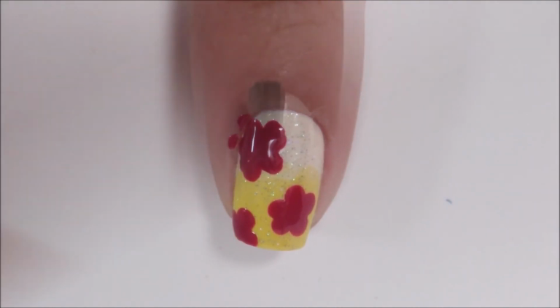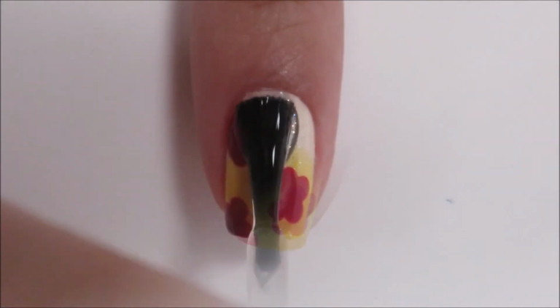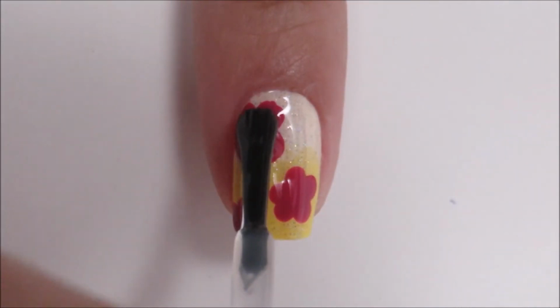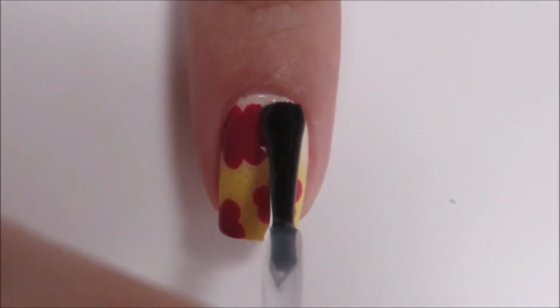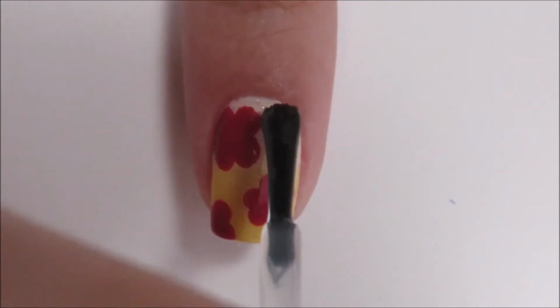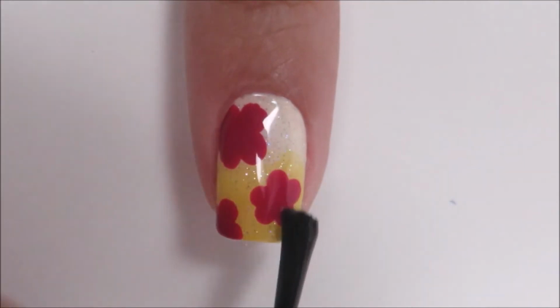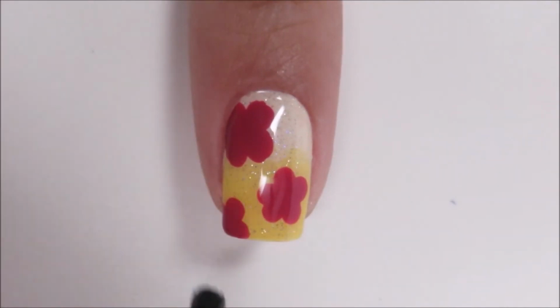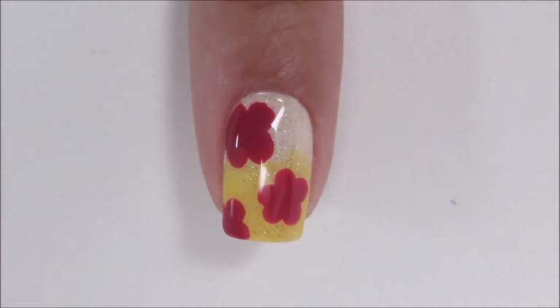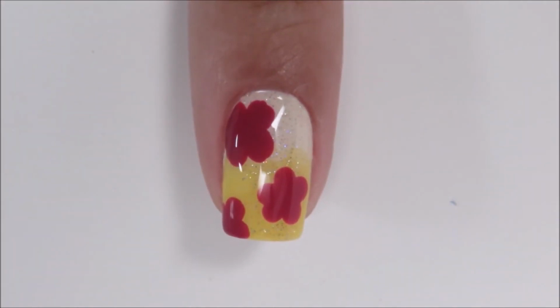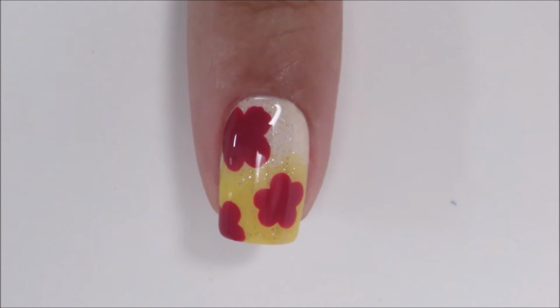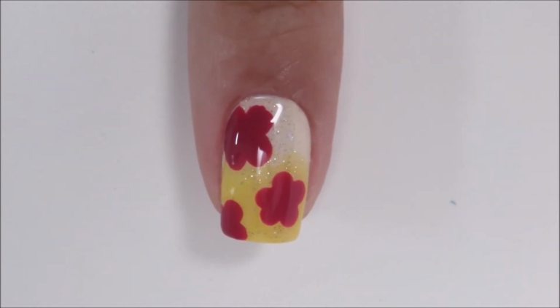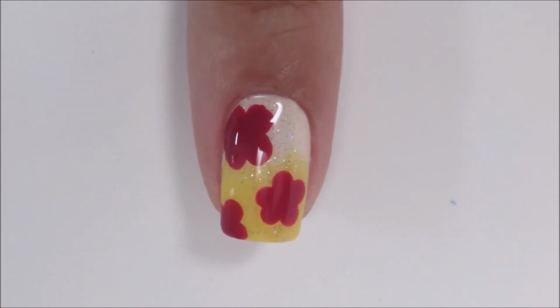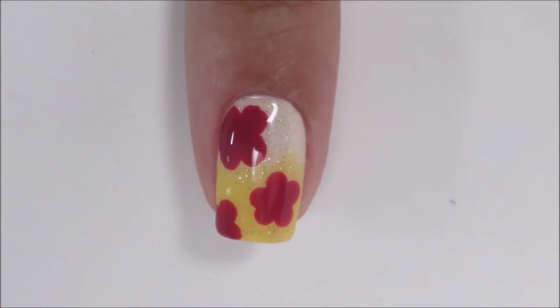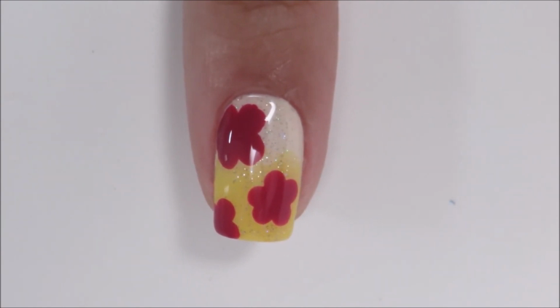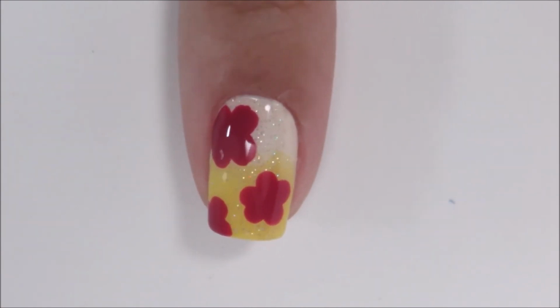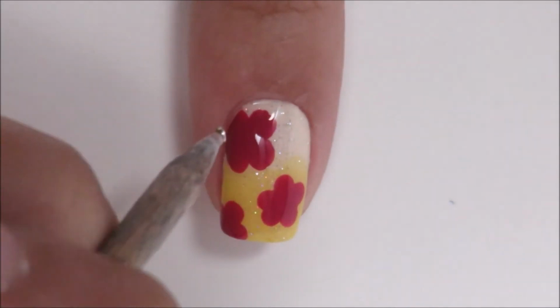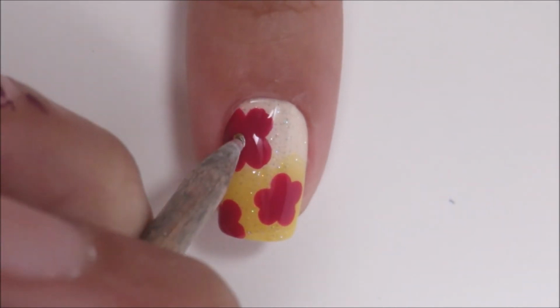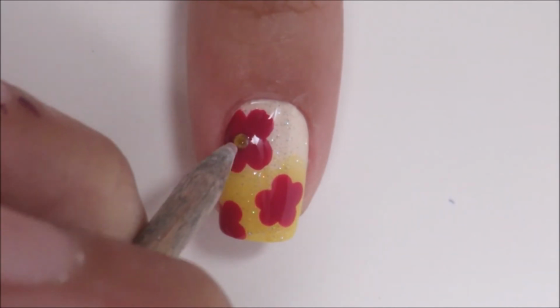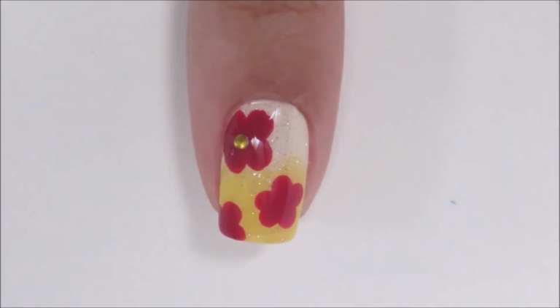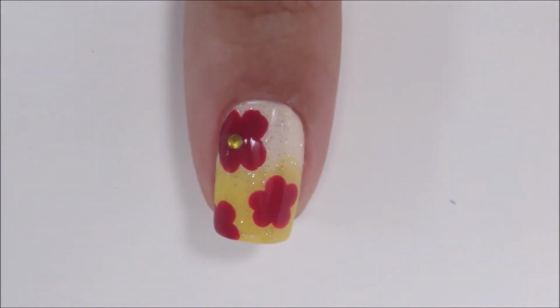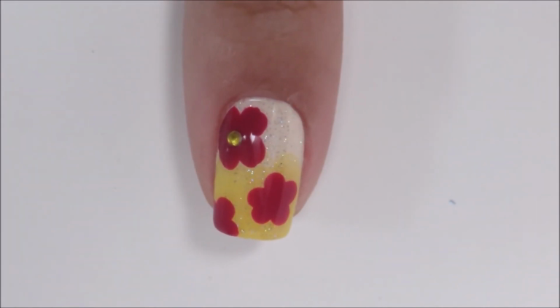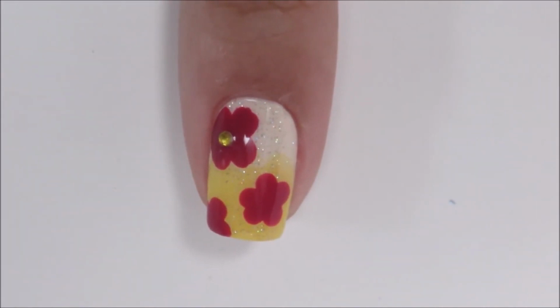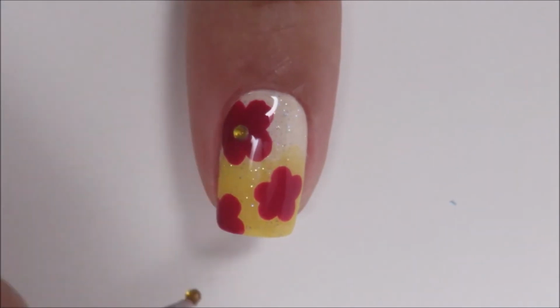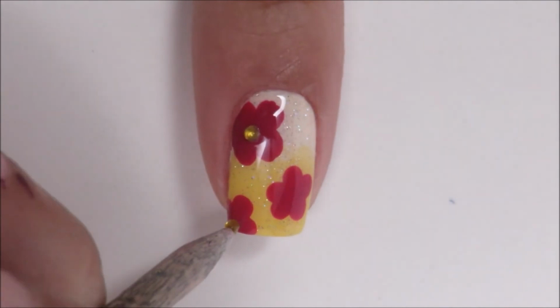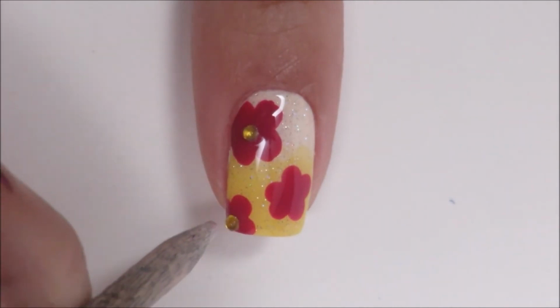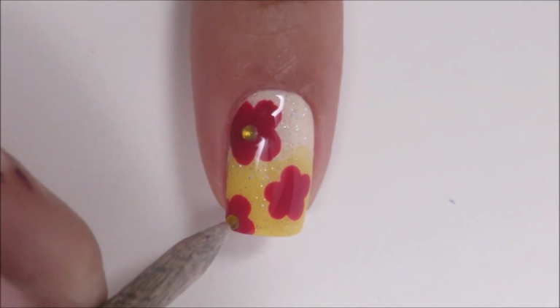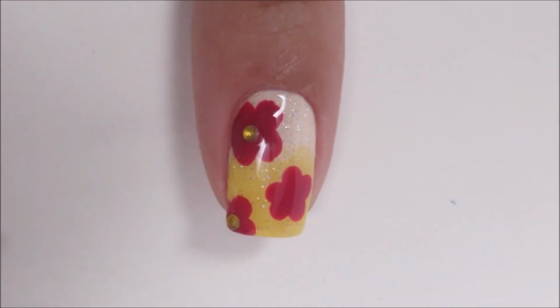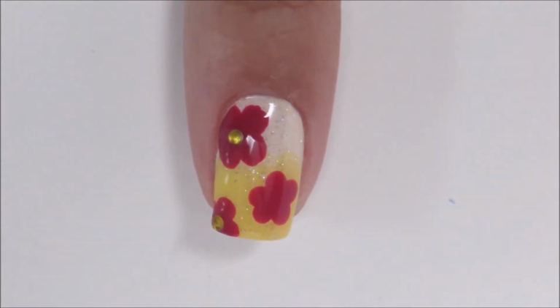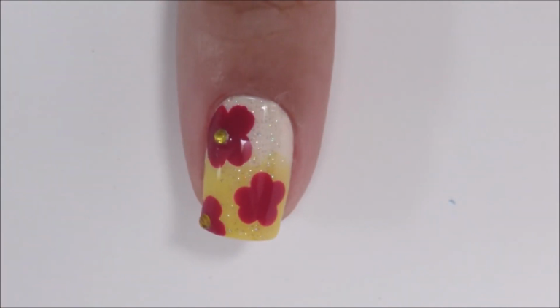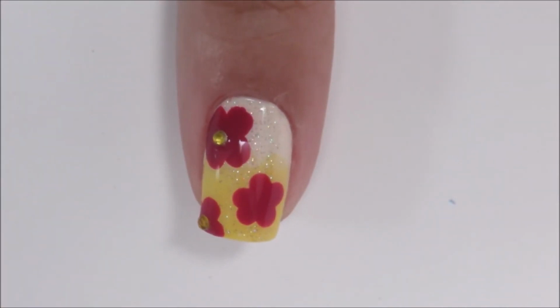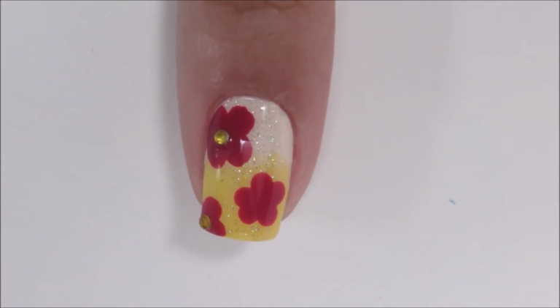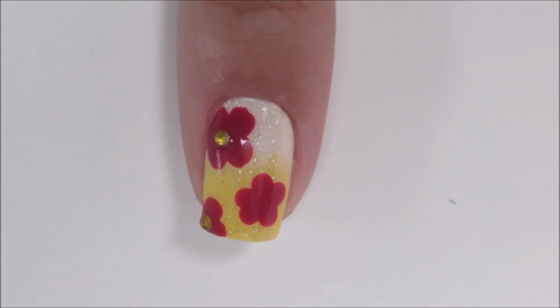Now it's time to add a glossy top coat, but we're not just done. We're going to add a yellow rhinestone to the middle of each flower to give it a nice finishing touch.